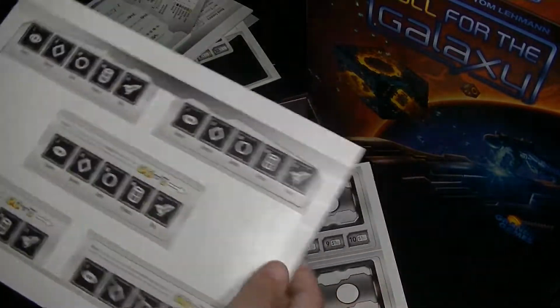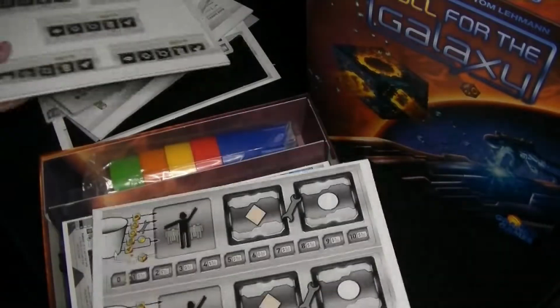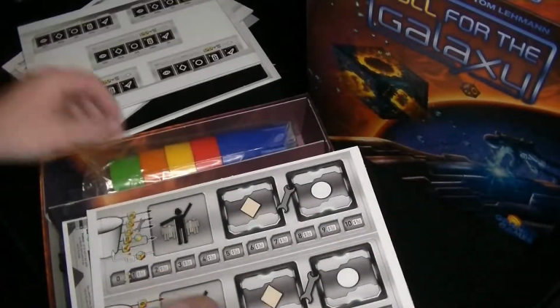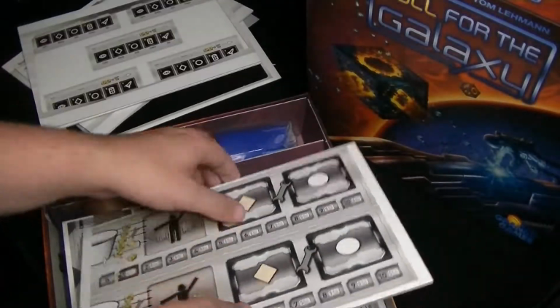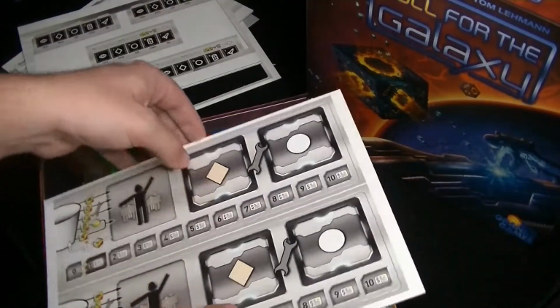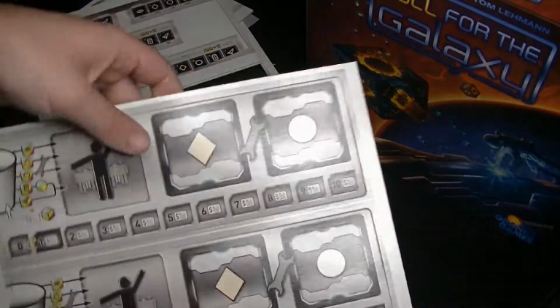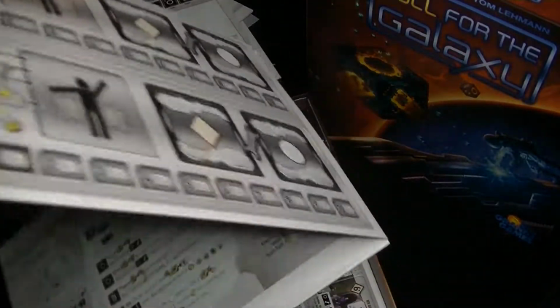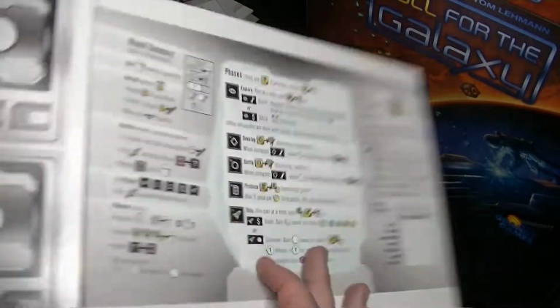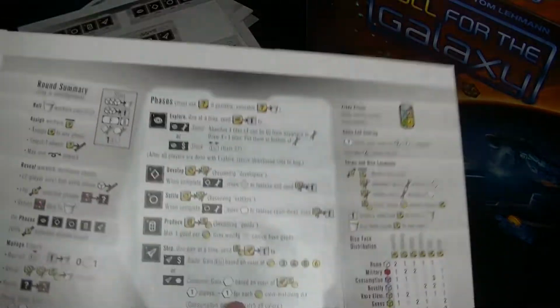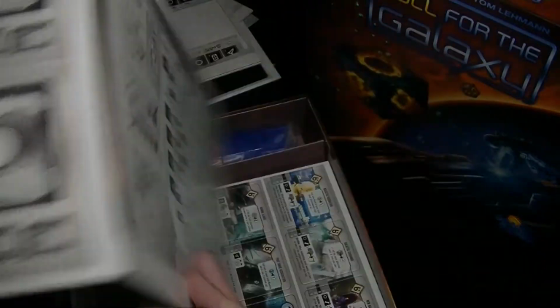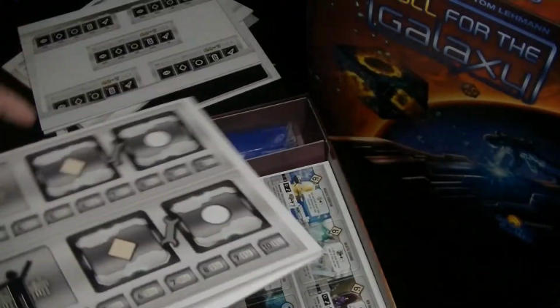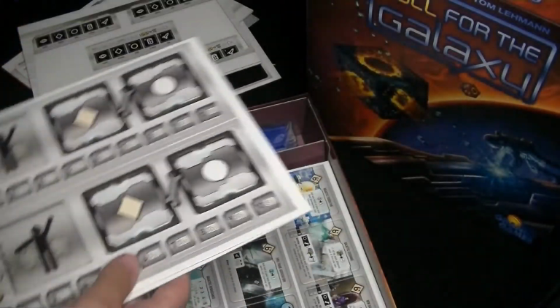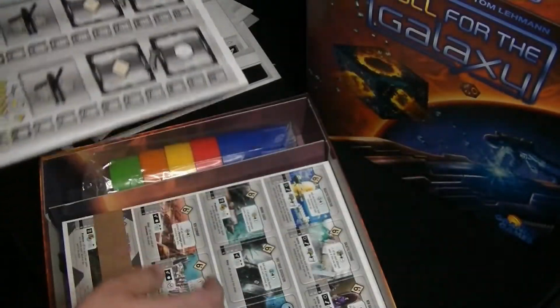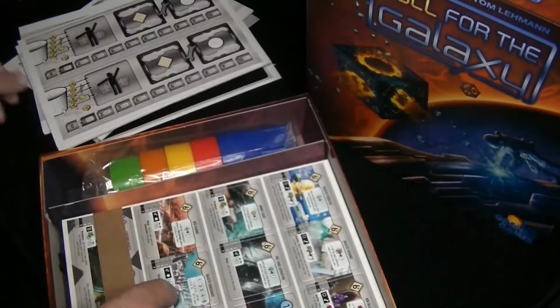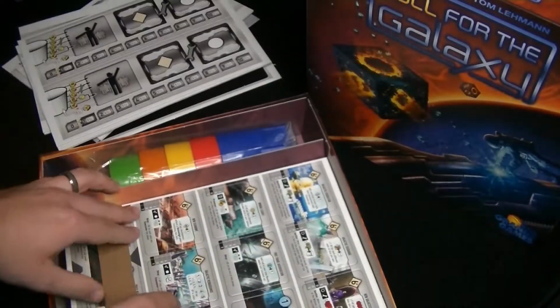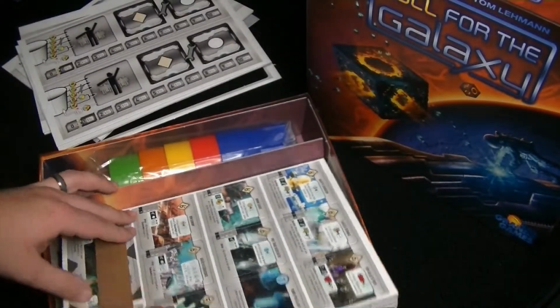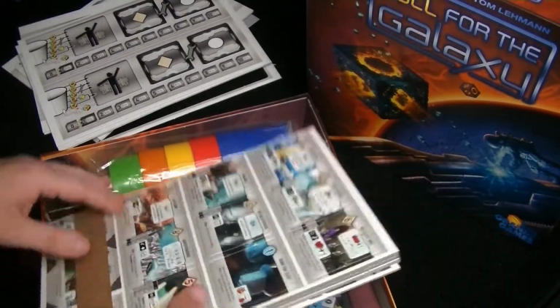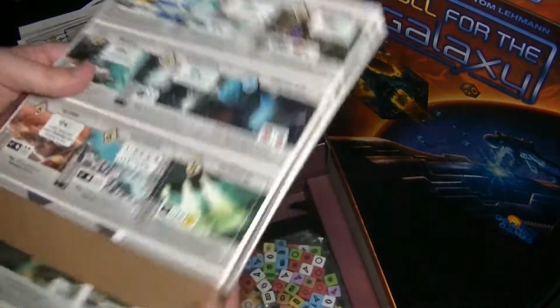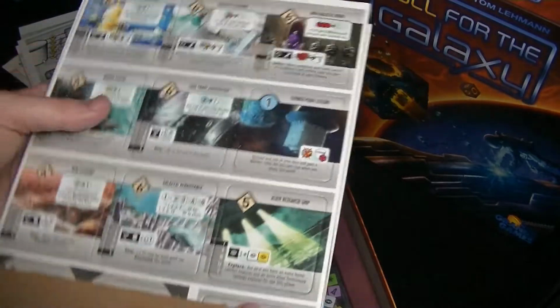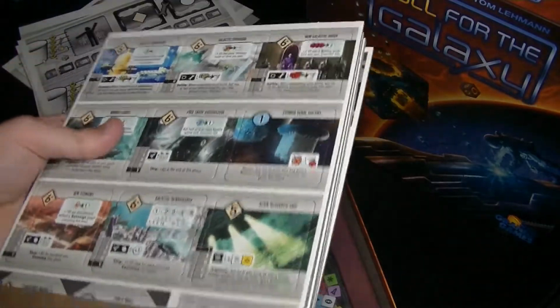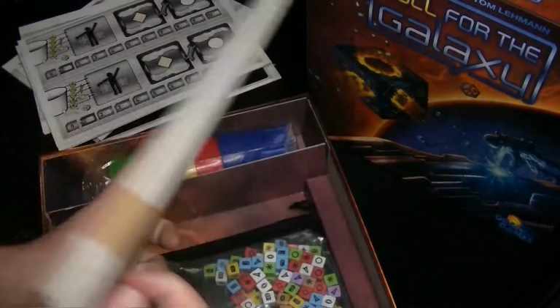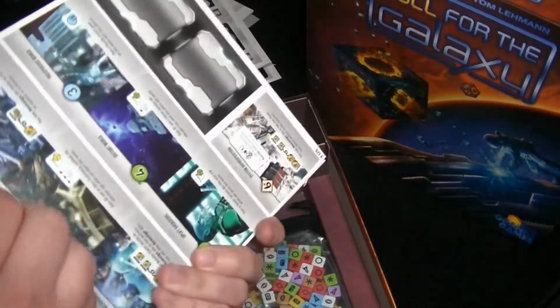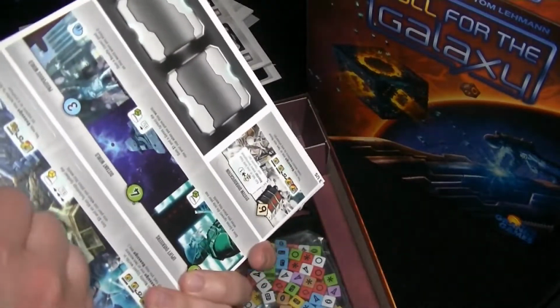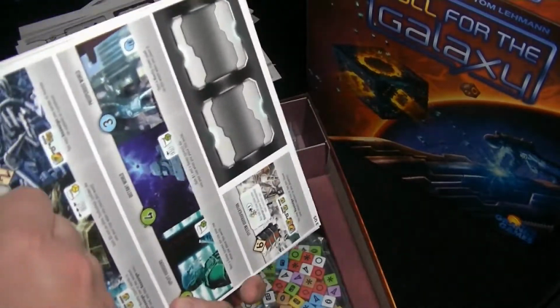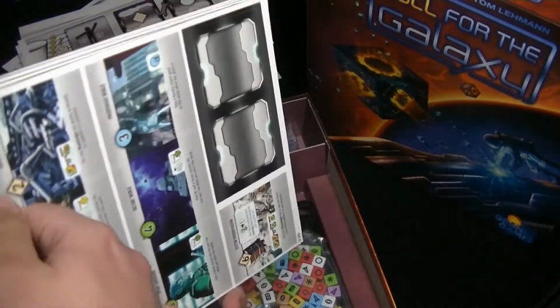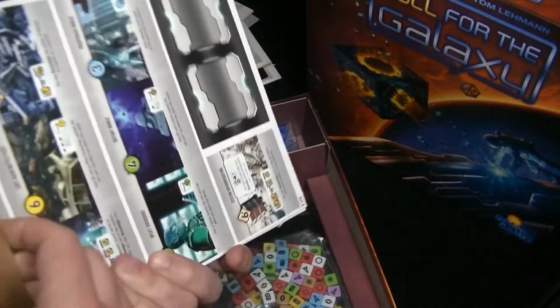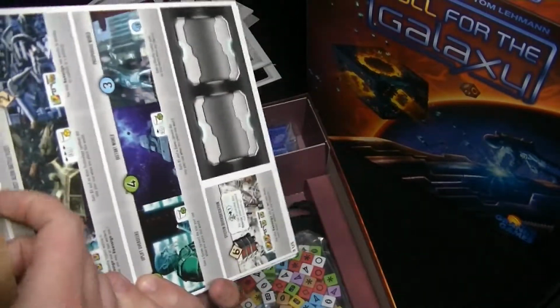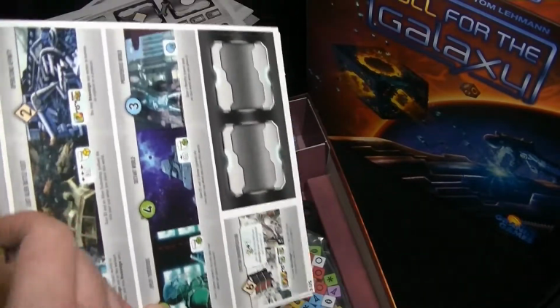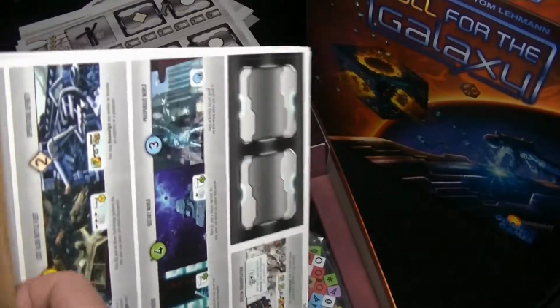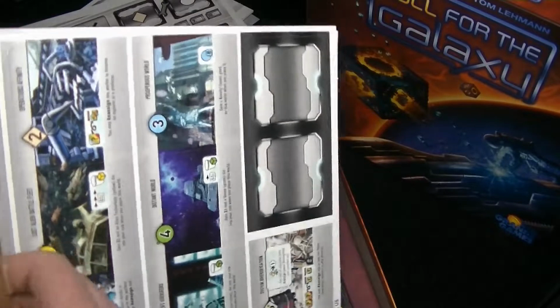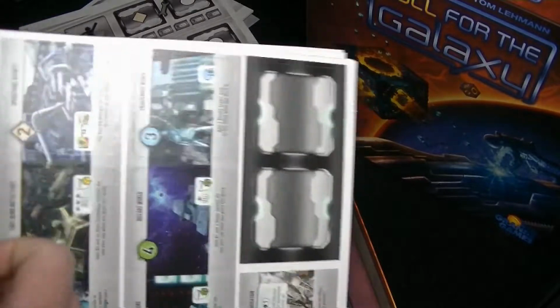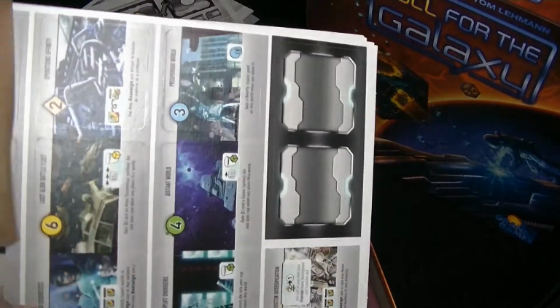We got some more cardboard pieces. We got the five player screens there along with some other boards.